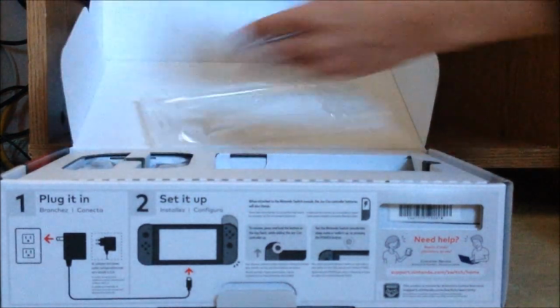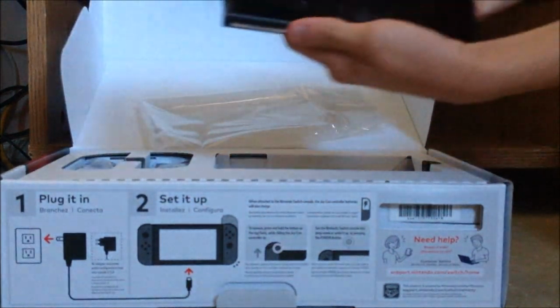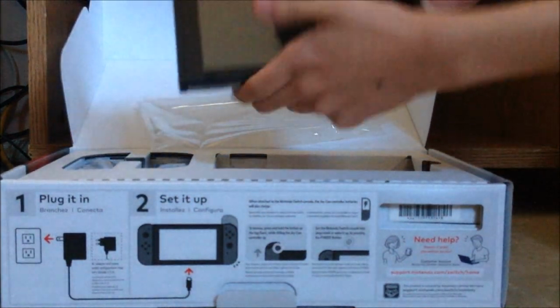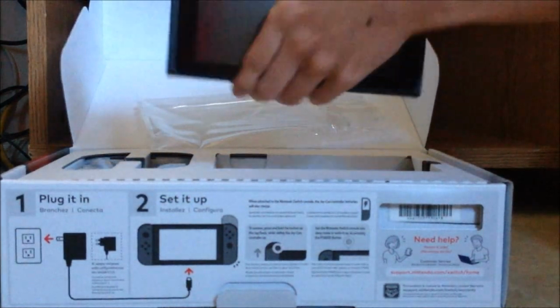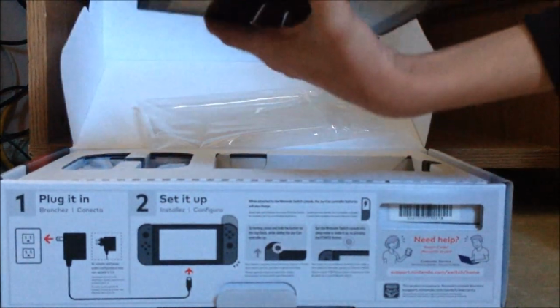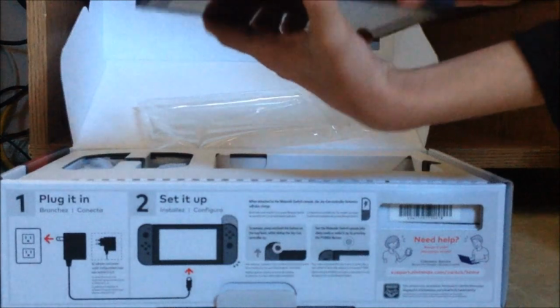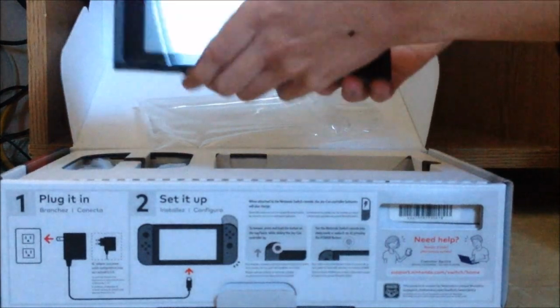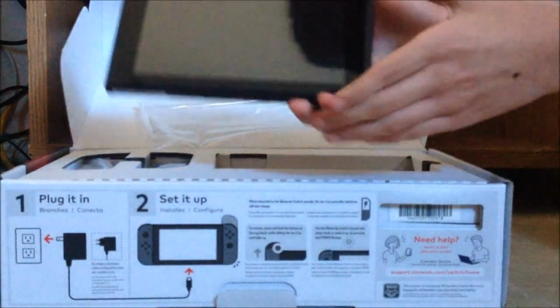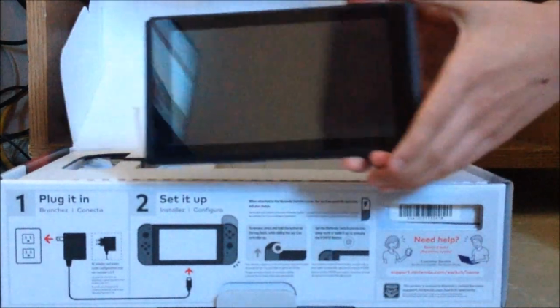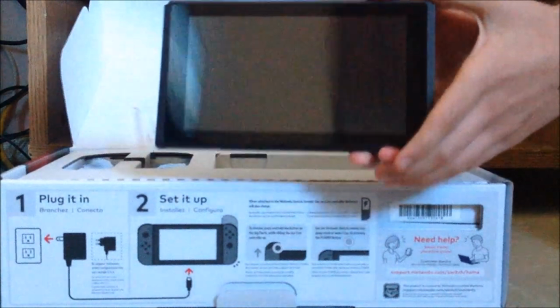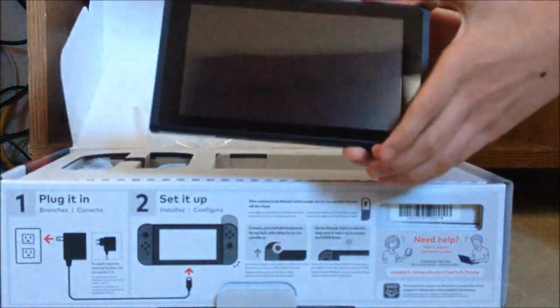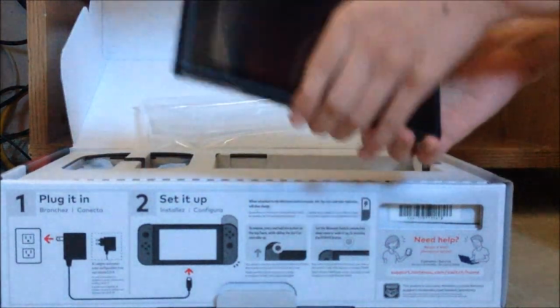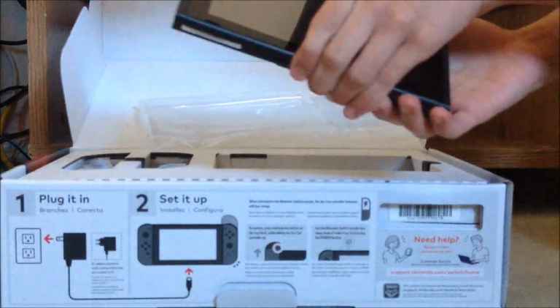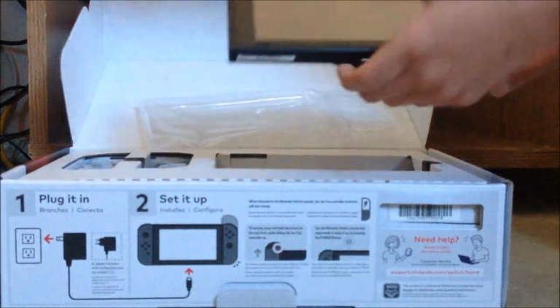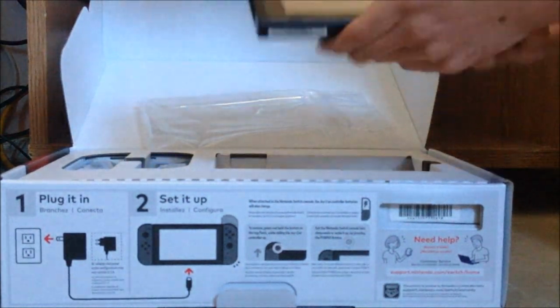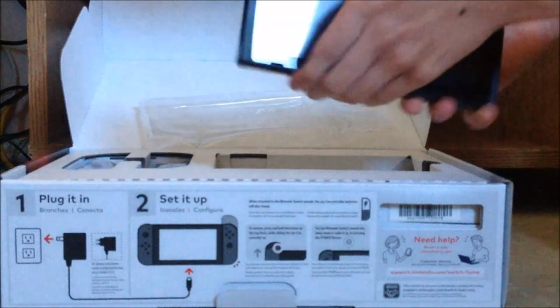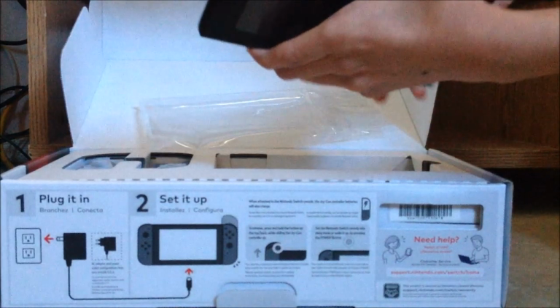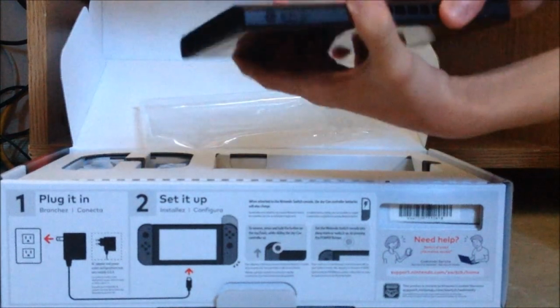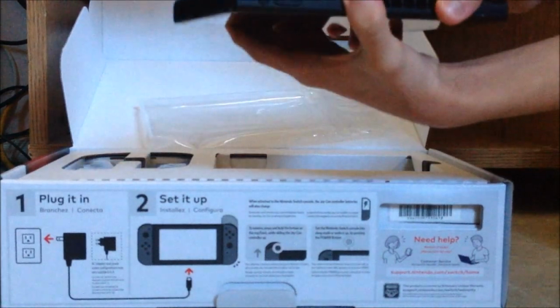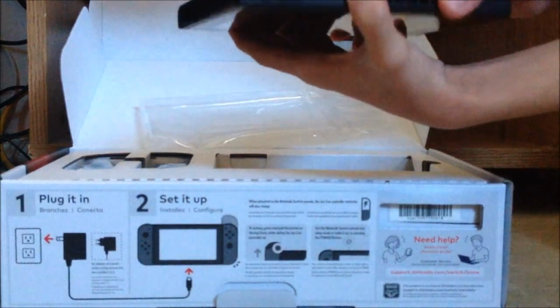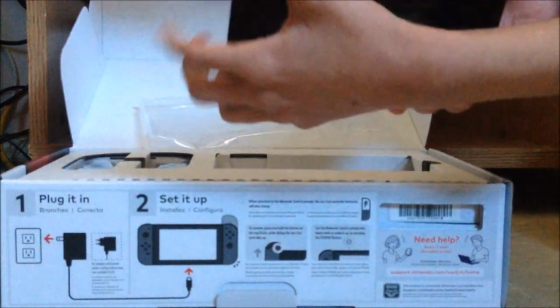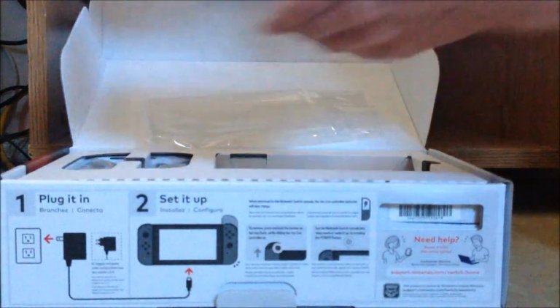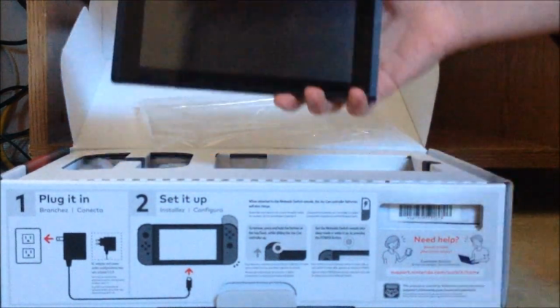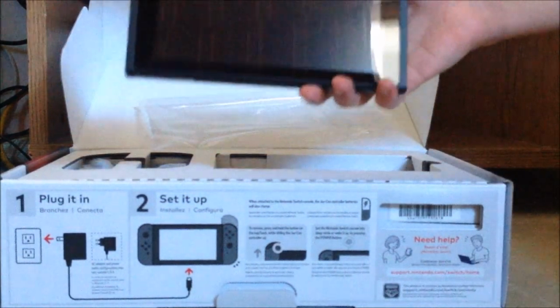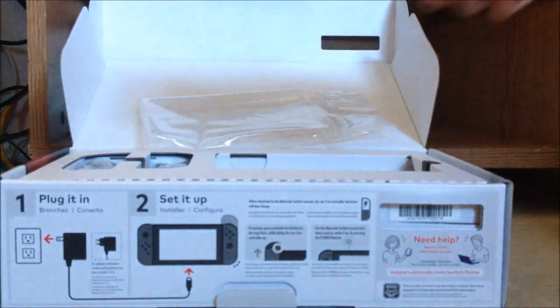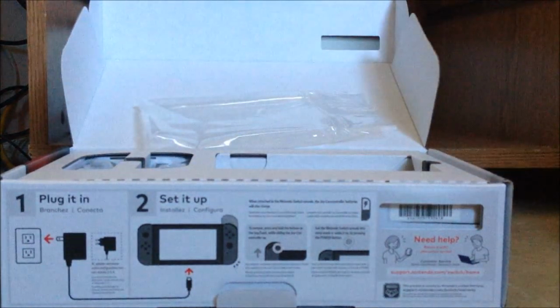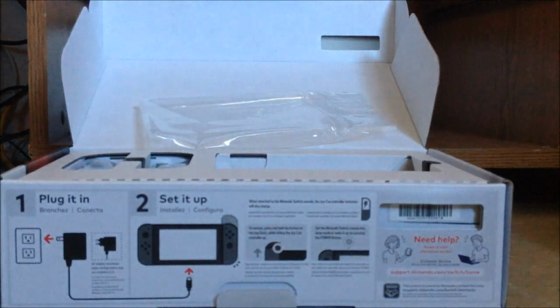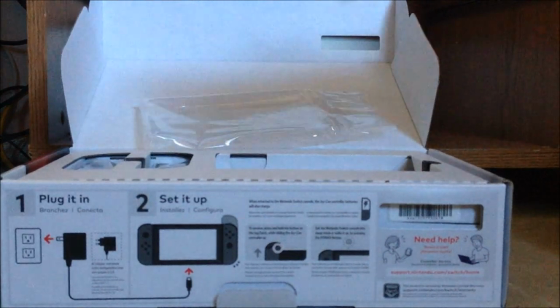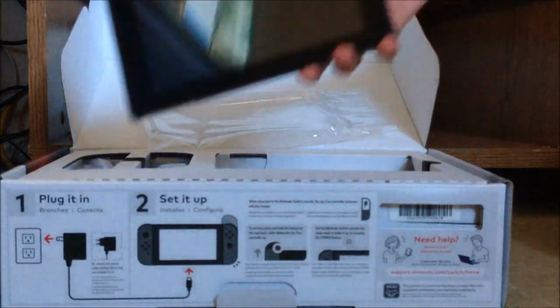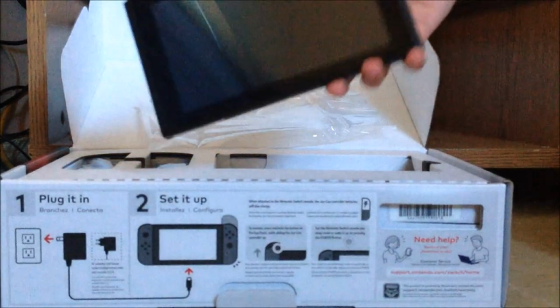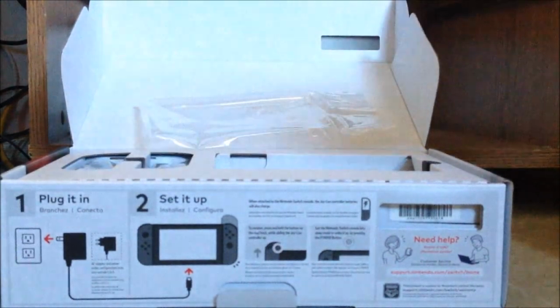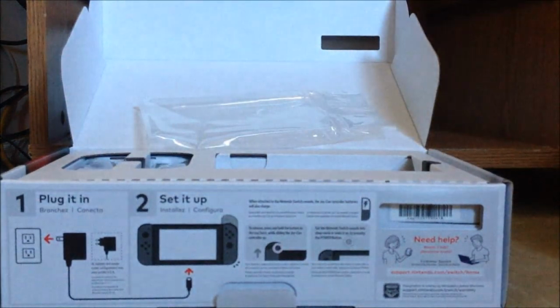There it is — the console itself. Yes, this is the console. It does look like a tiny tablet to me. It's a lot smaller than my Wii U GamePad, especially with the joy-cons attached.